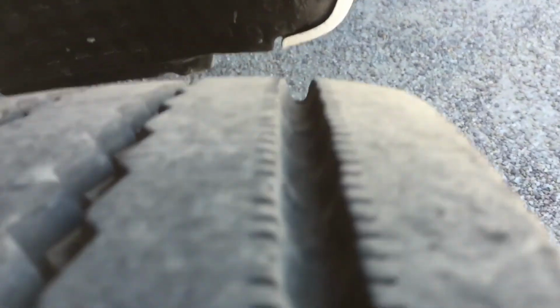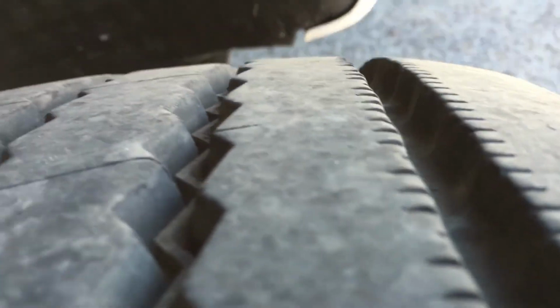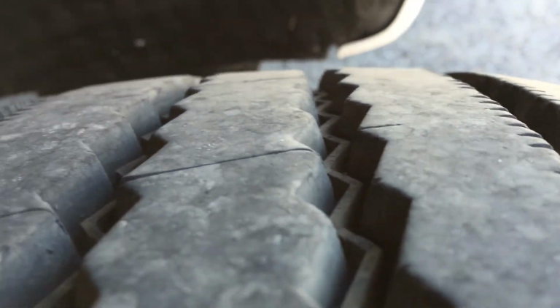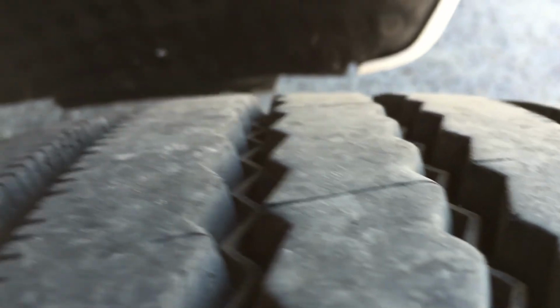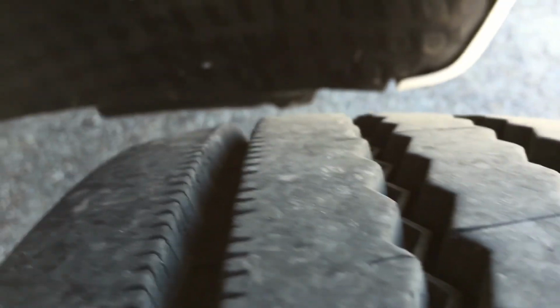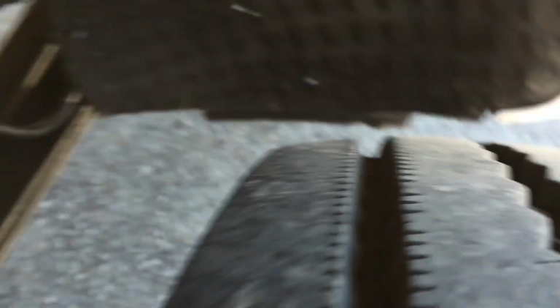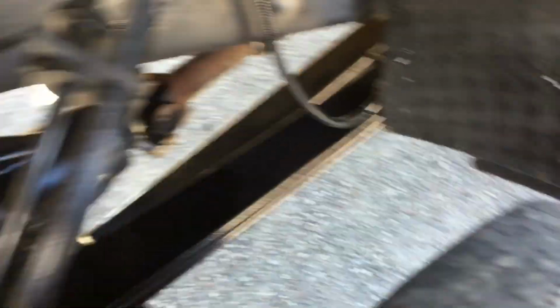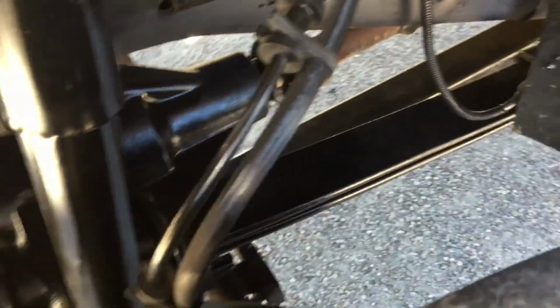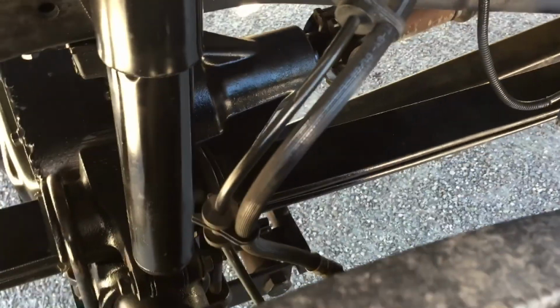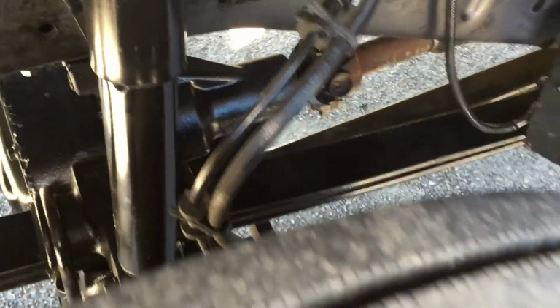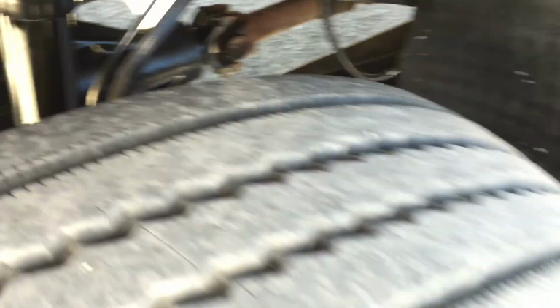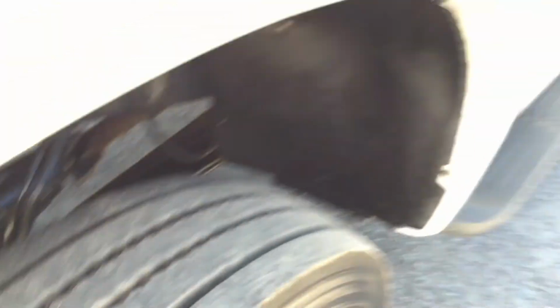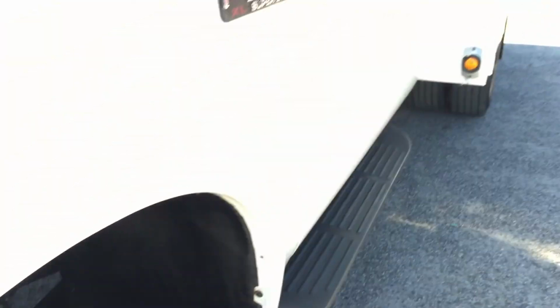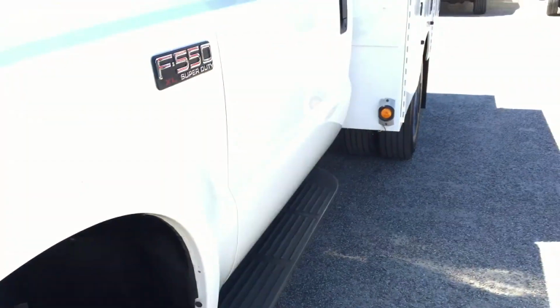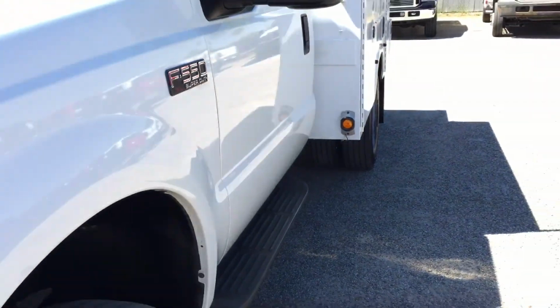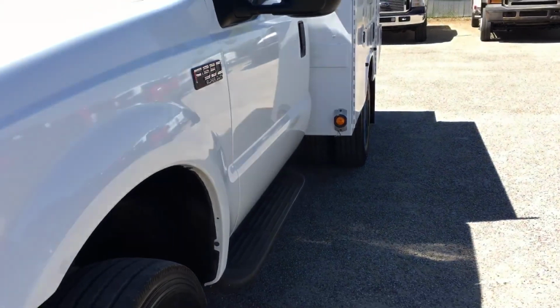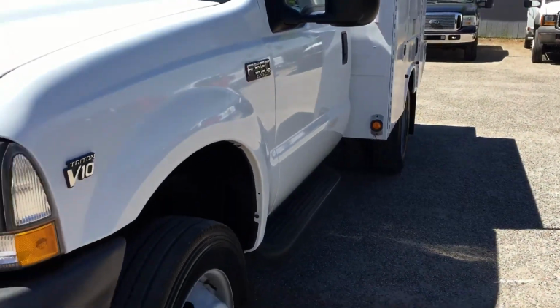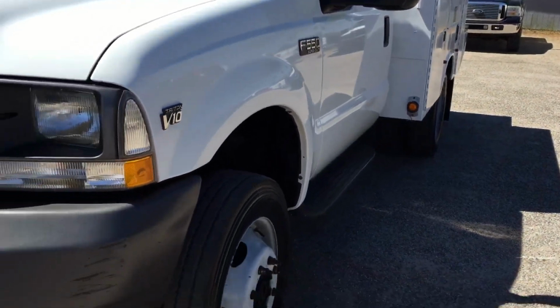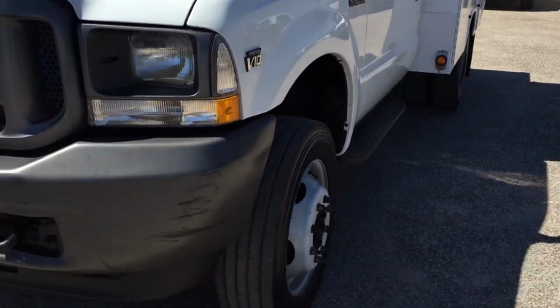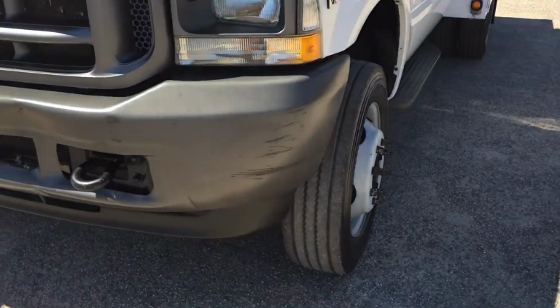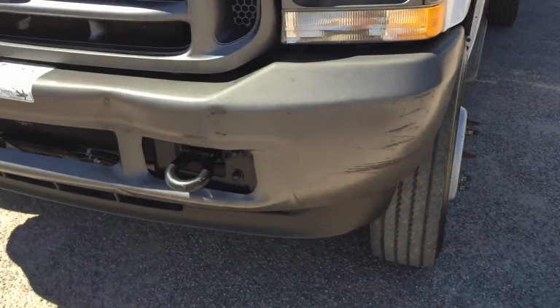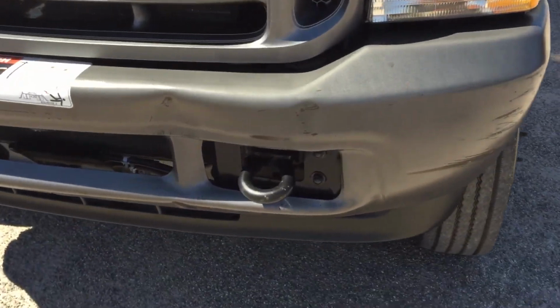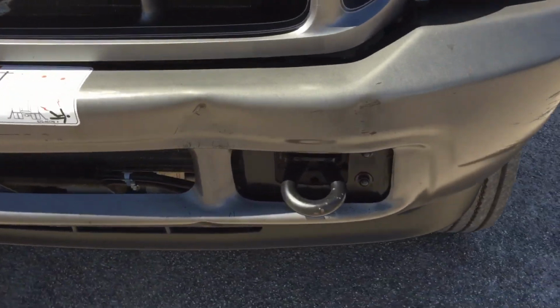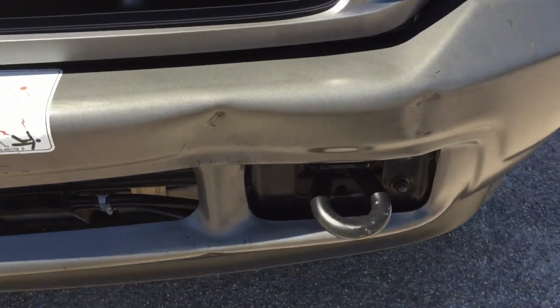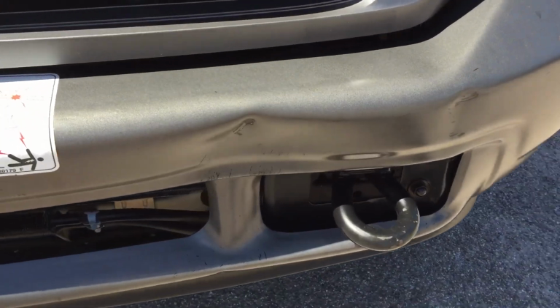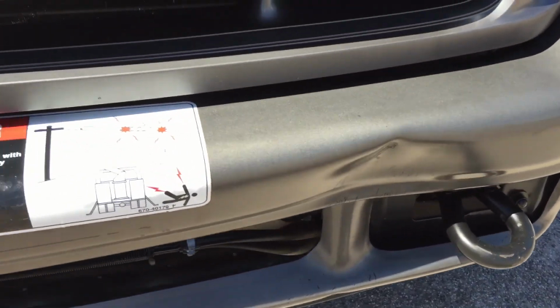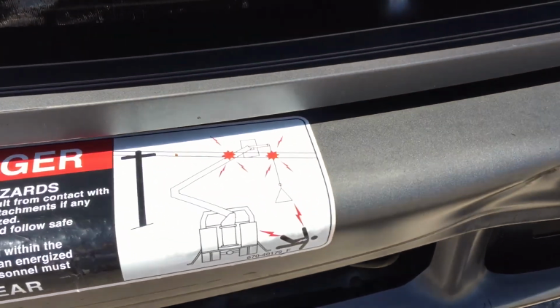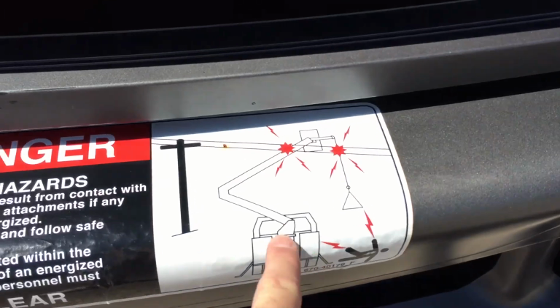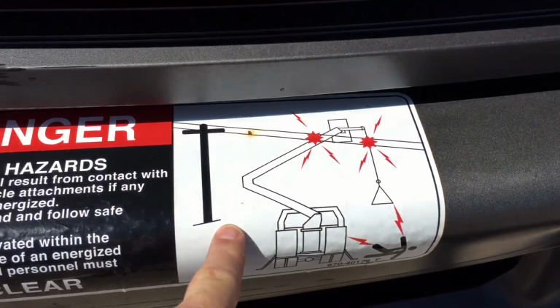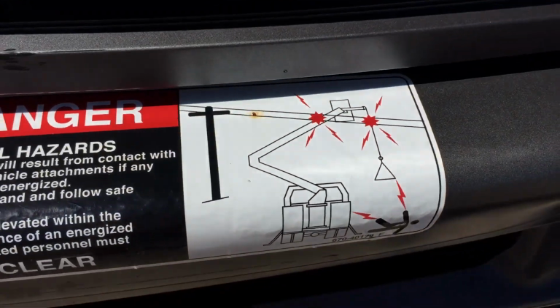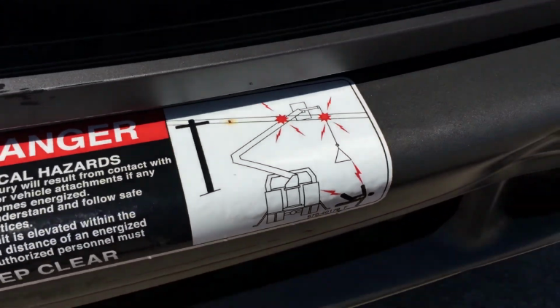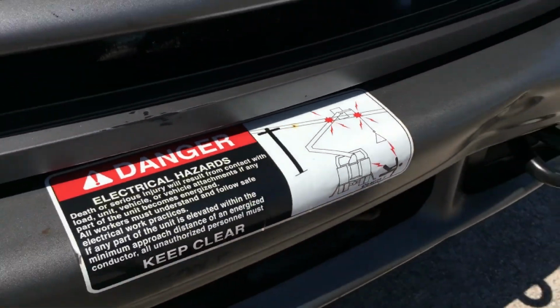These are the tires that came on it — very high rubber tires. This is a heck of a truck; it has a little ding in the front bumper. Here's your sticker for what it used to have.